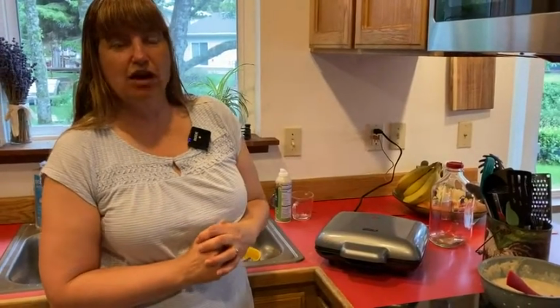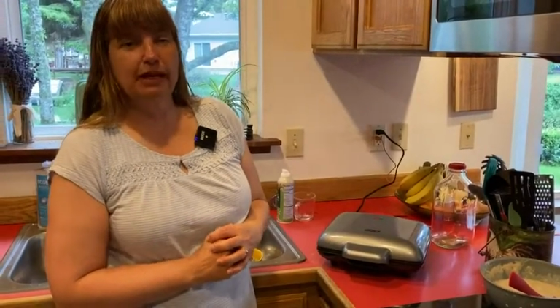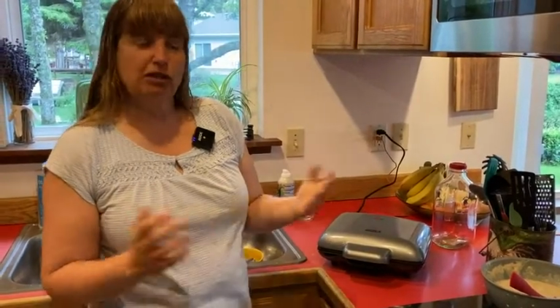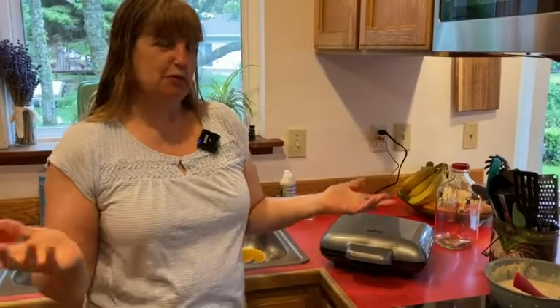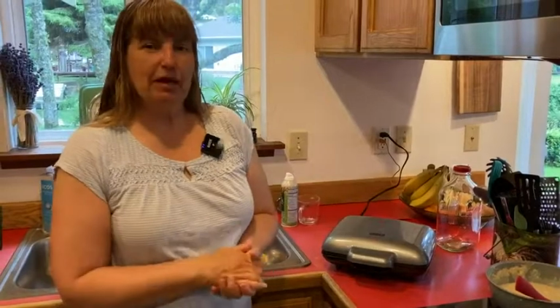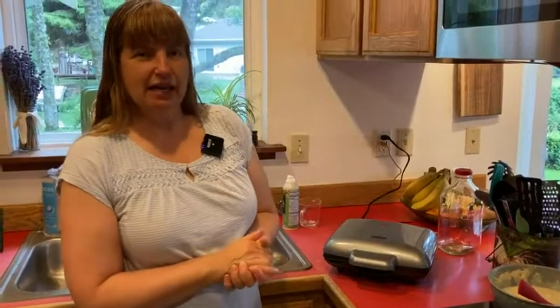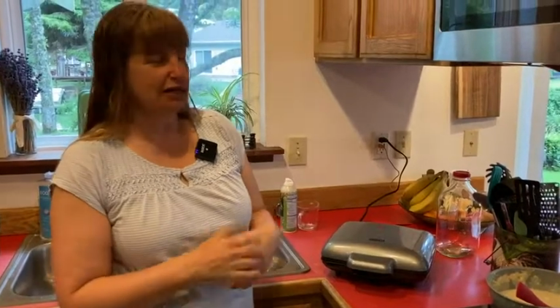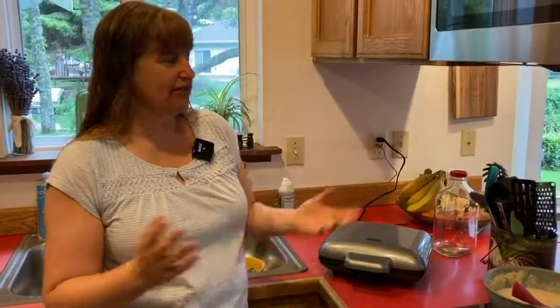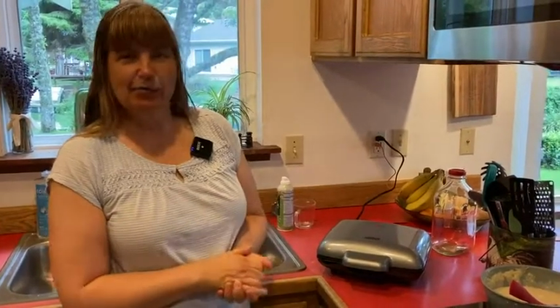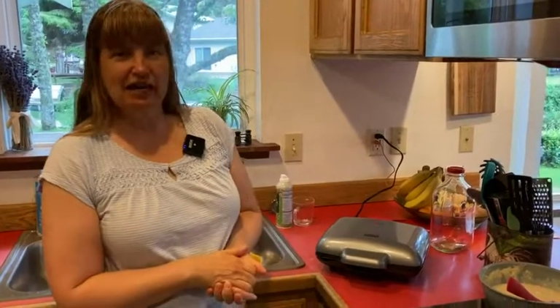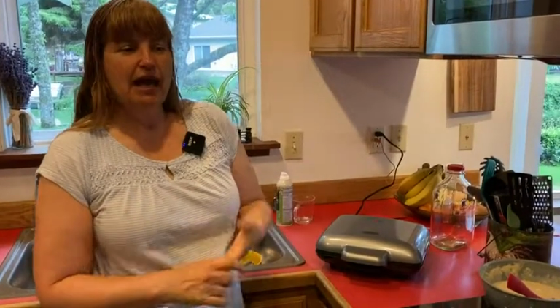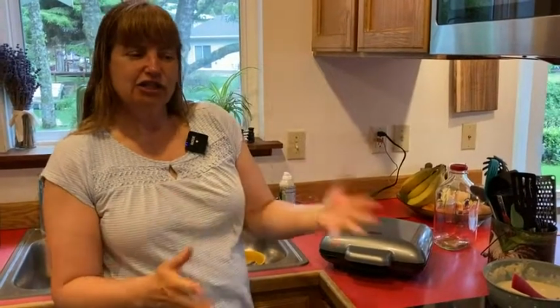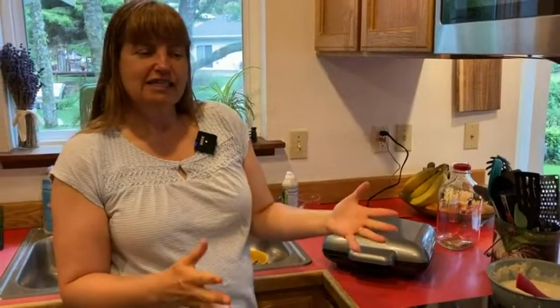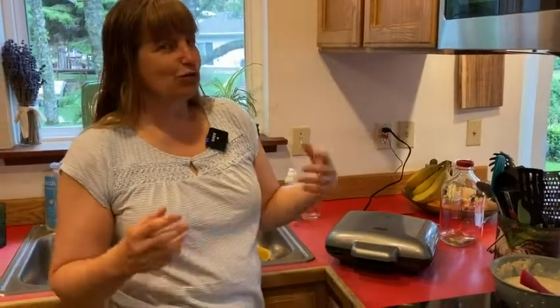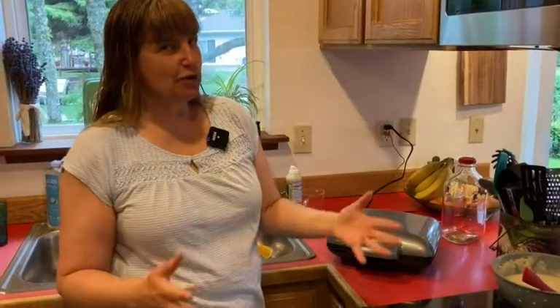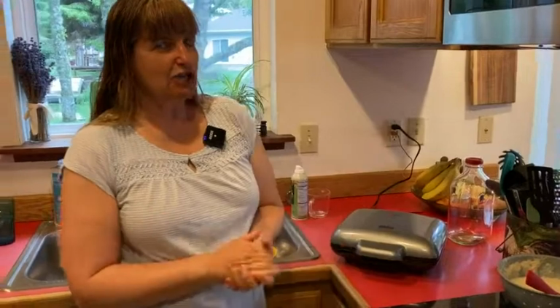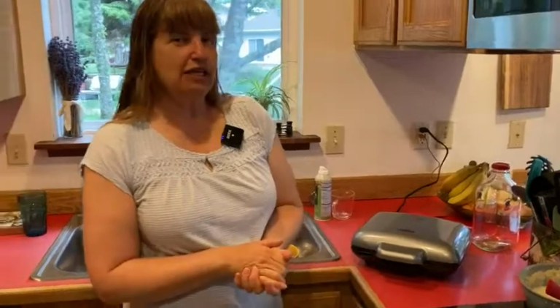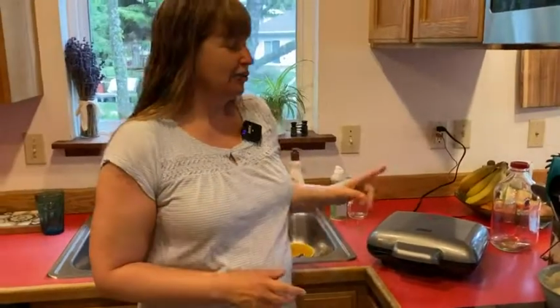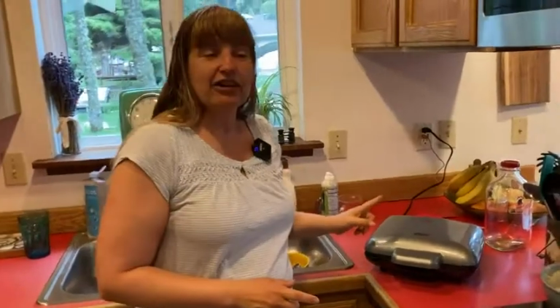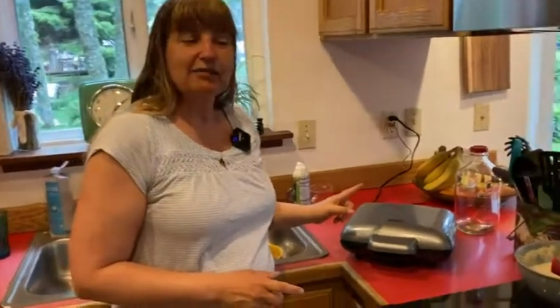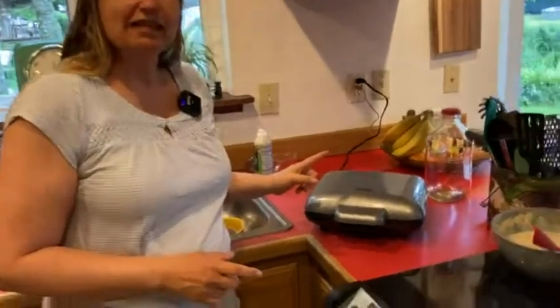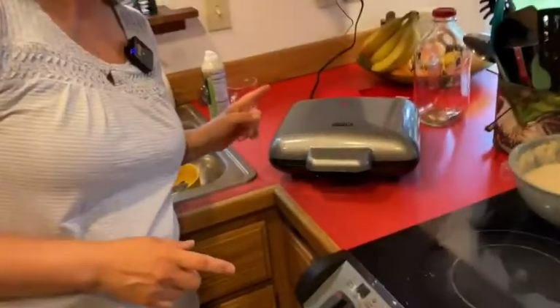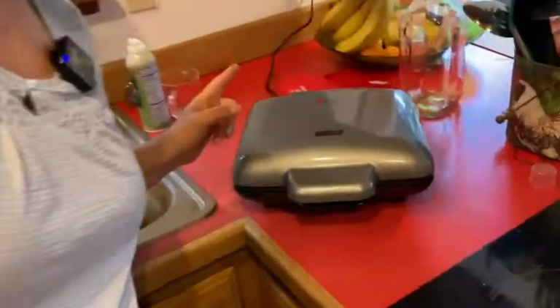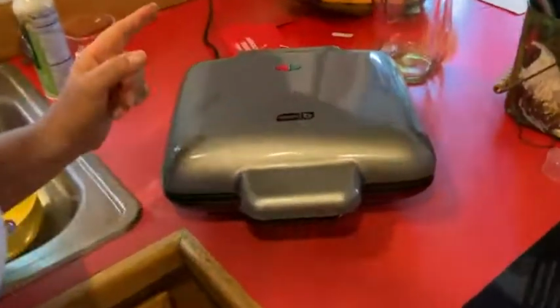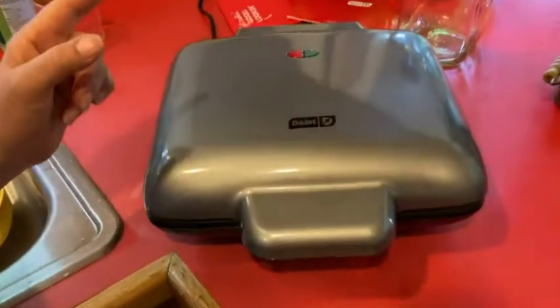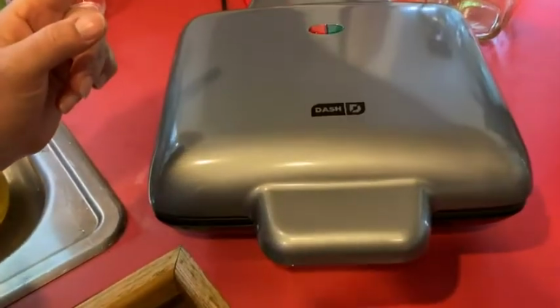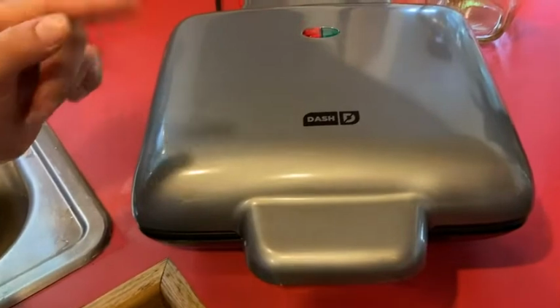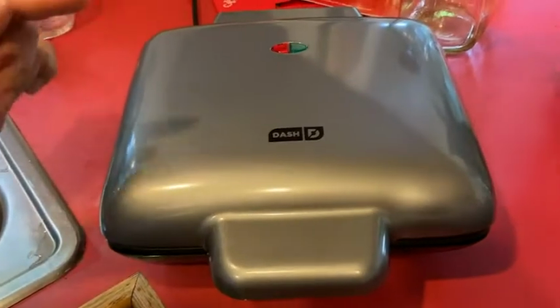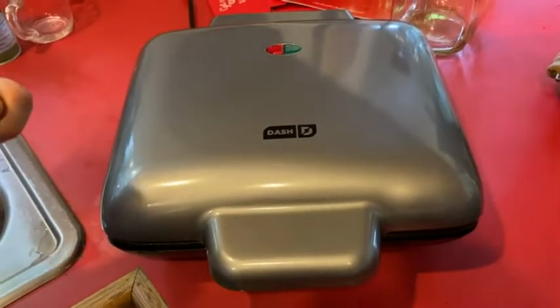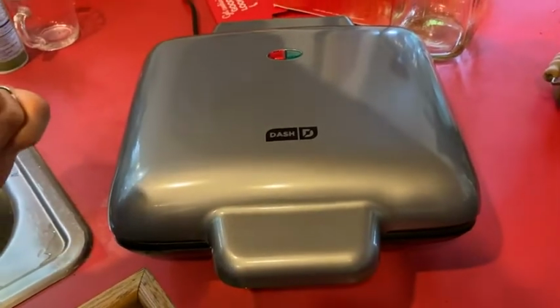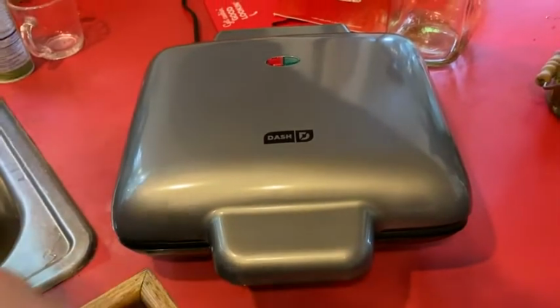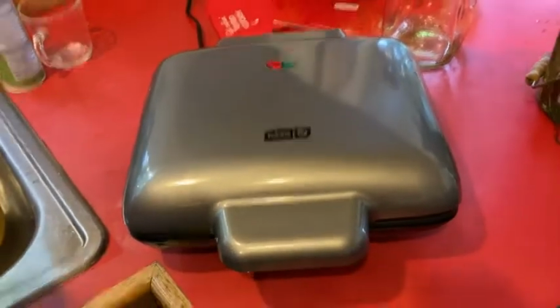Chicken and waffles is a common meal, which happens to be what I'm making tonight — it's evening, not breakfast time. I just got this today and was so excited to use it. You can hear it sizzling a little bit, so you know the waffles are cooking. That's pretty exciting.